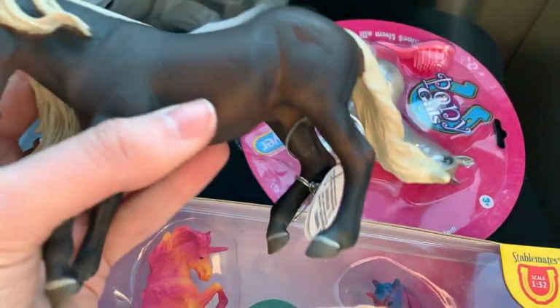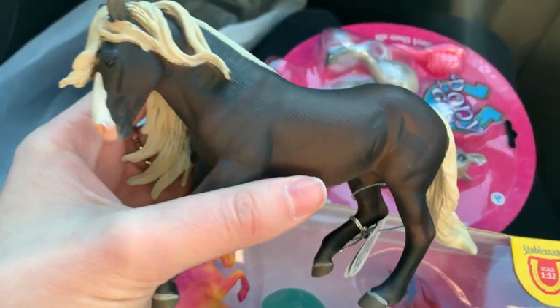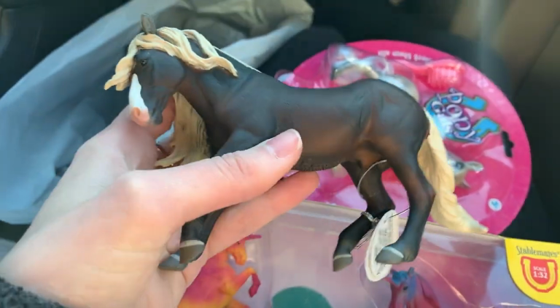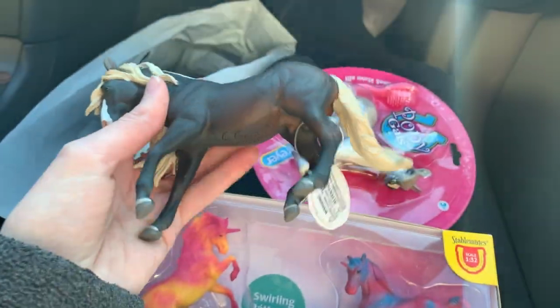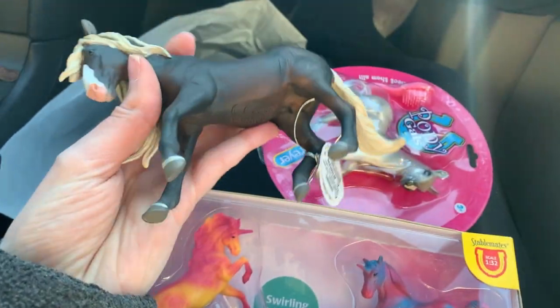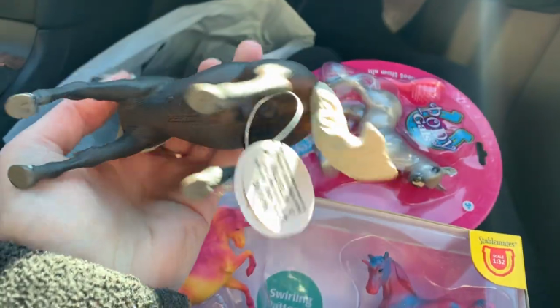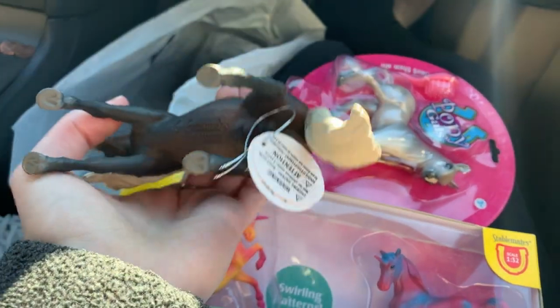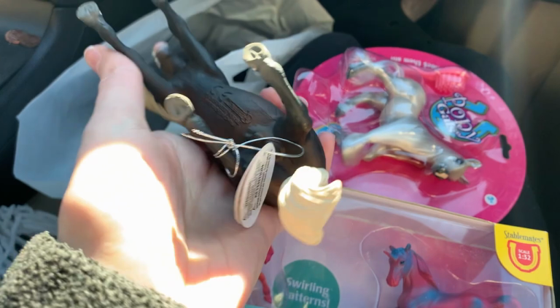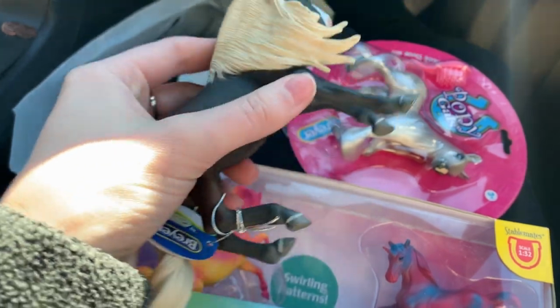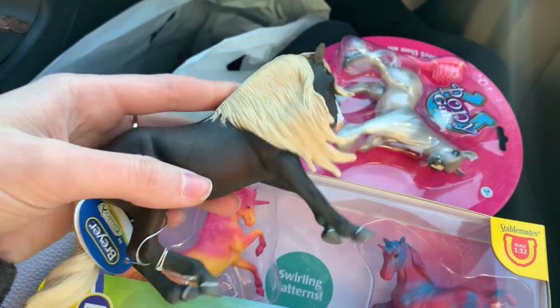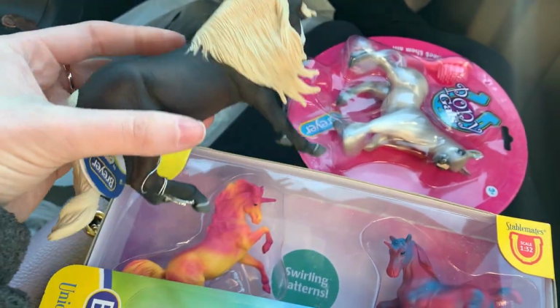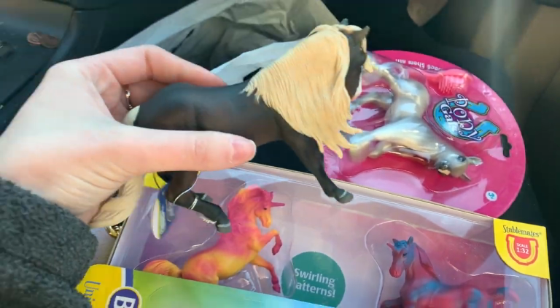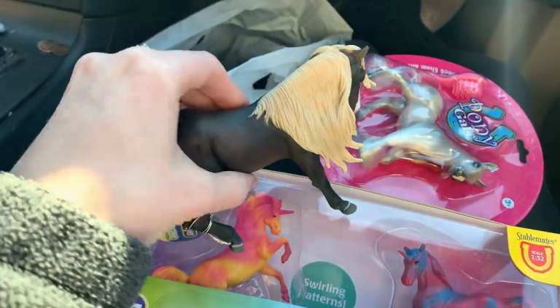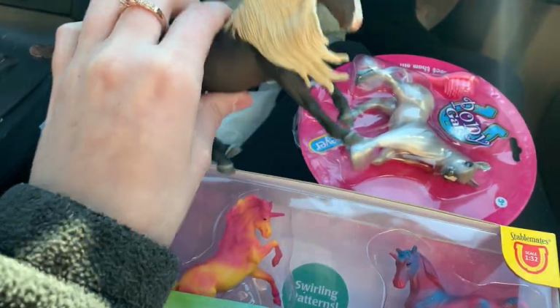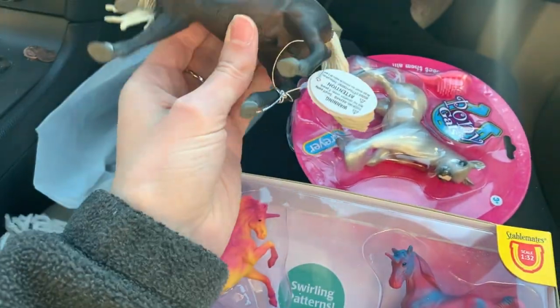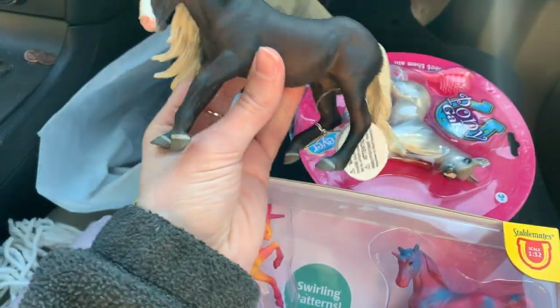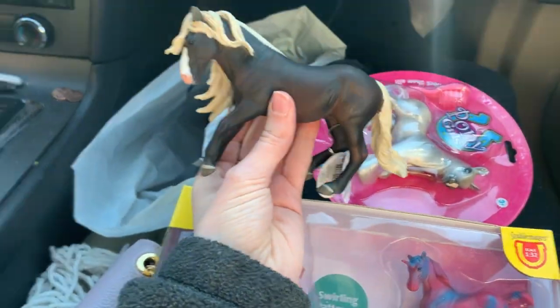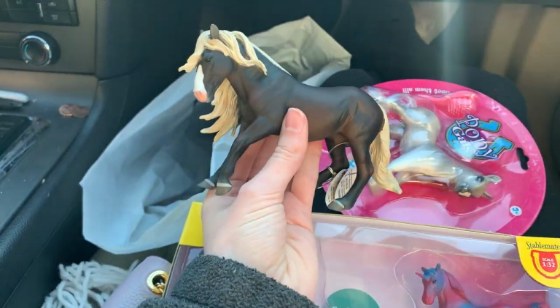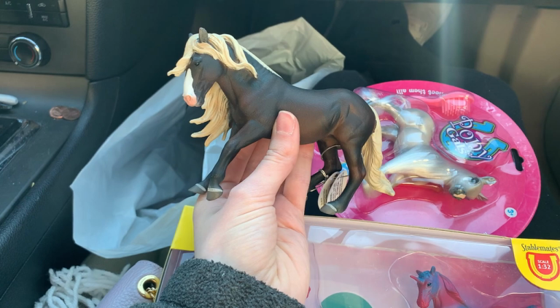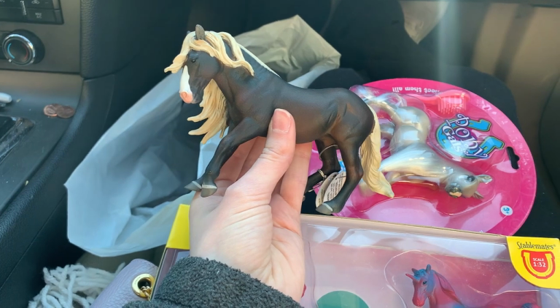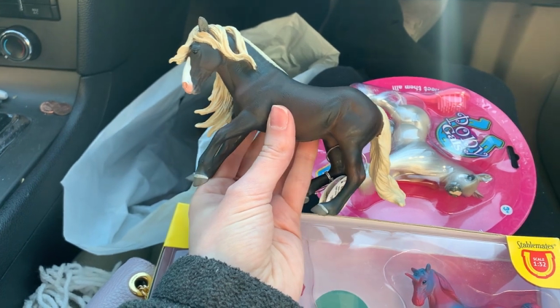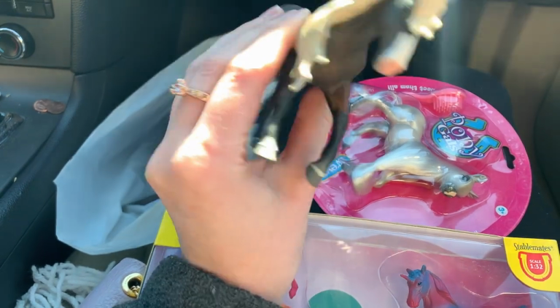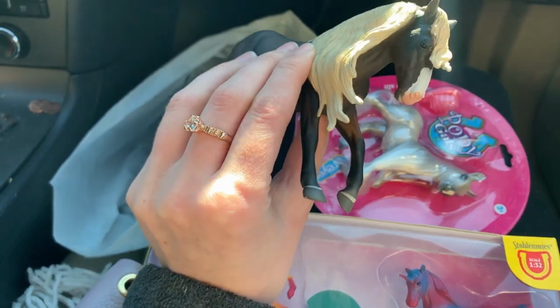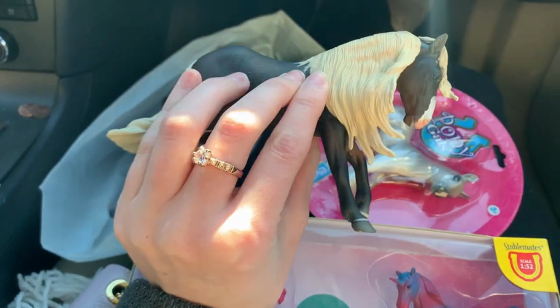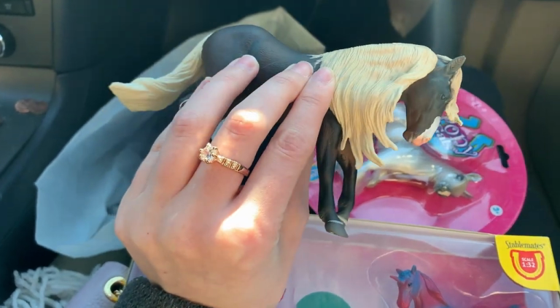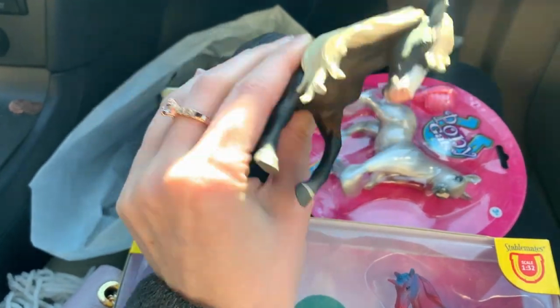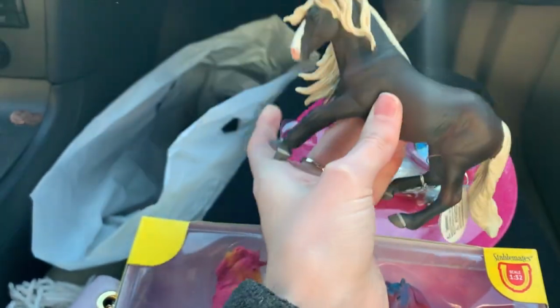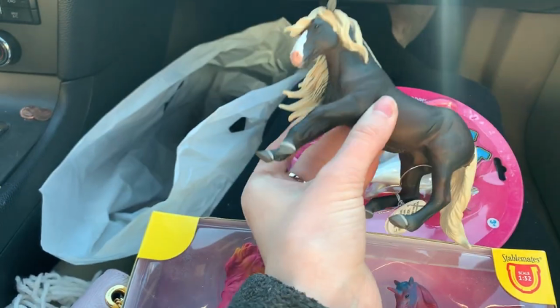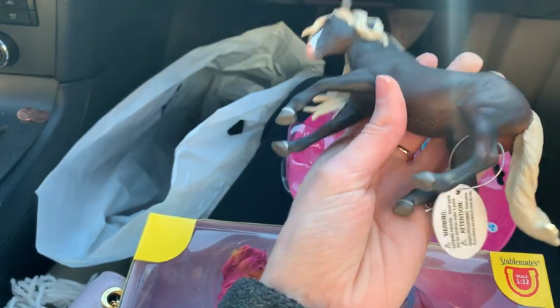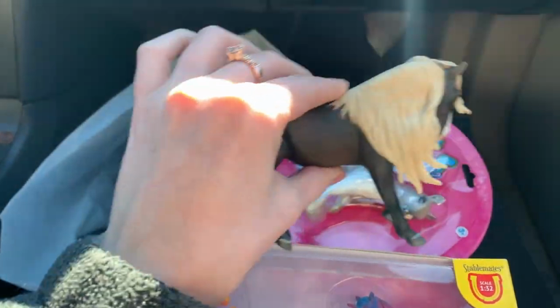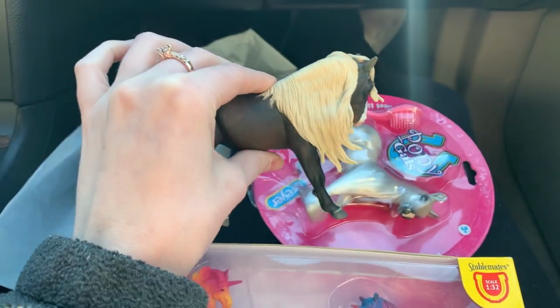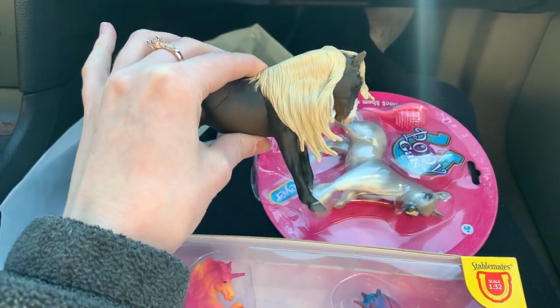I also got another Collecta. I feel like I ordered this one on my Collector Club haul, but I don't think I did because I never received one. I really just like the mane on it — it's really pretty.